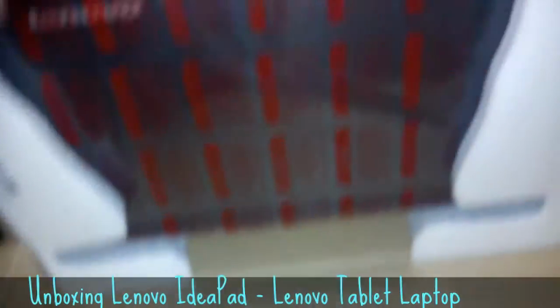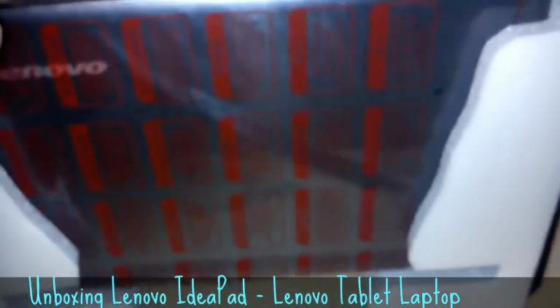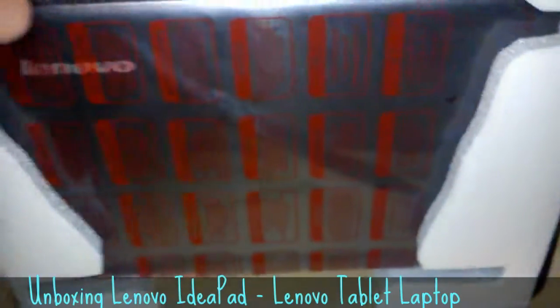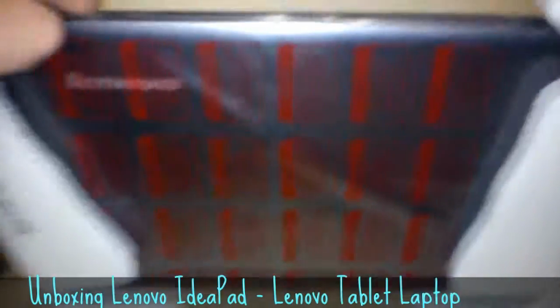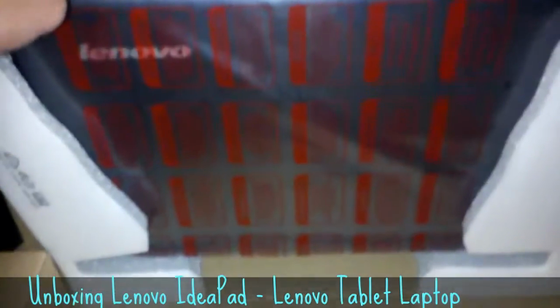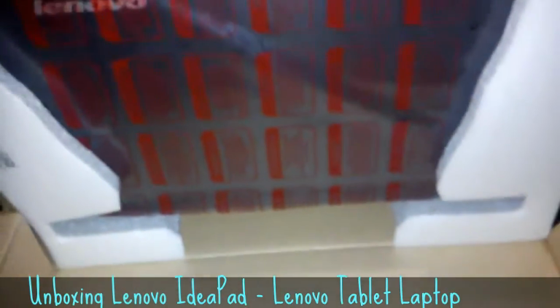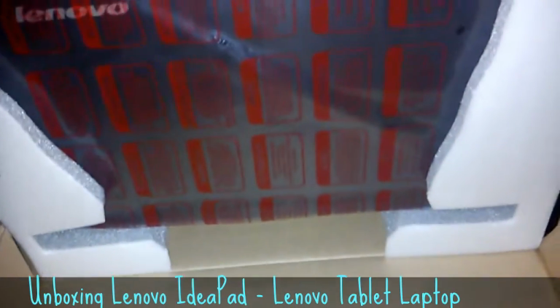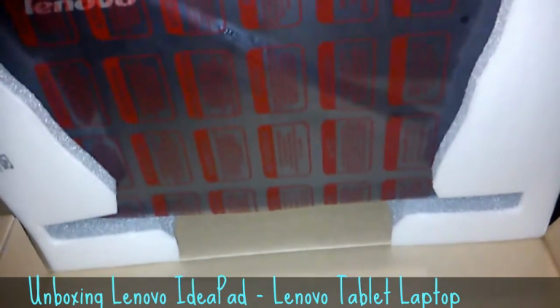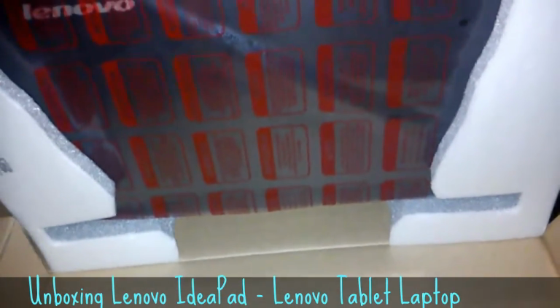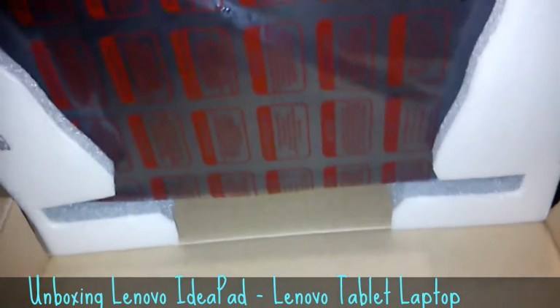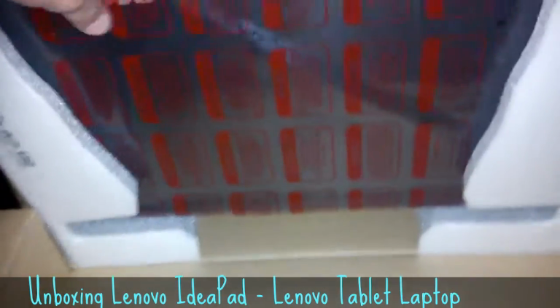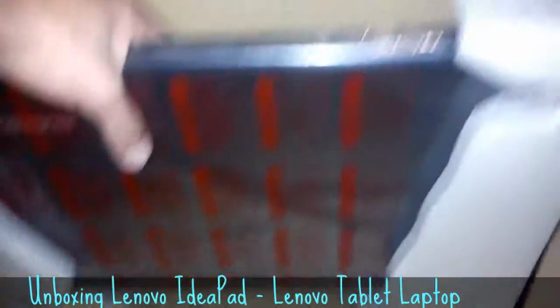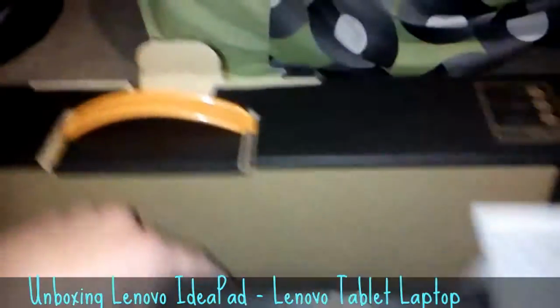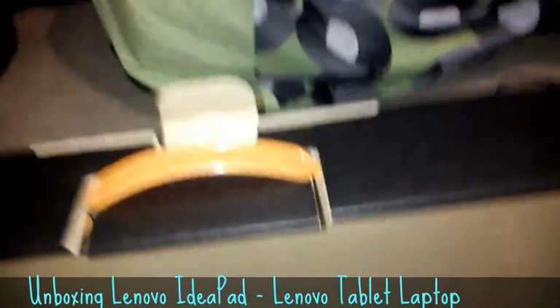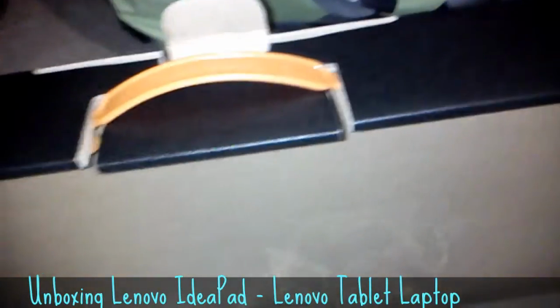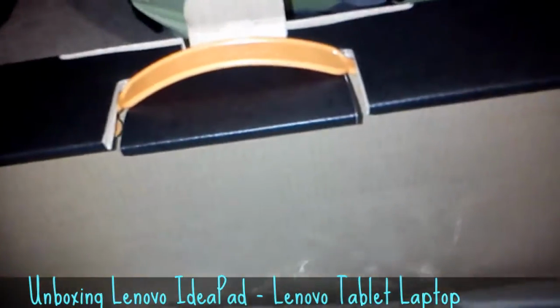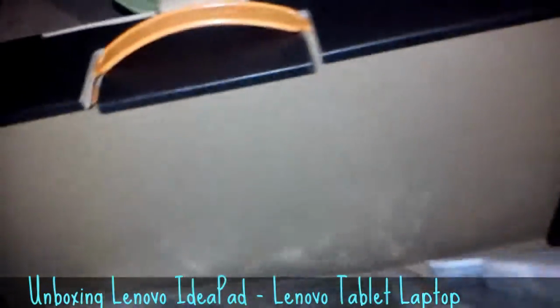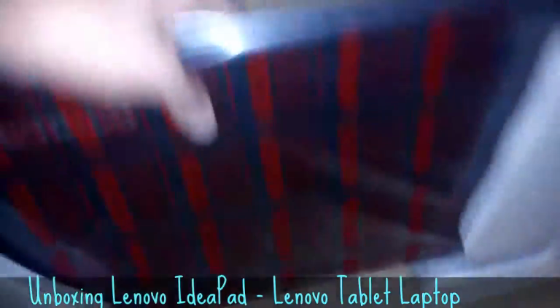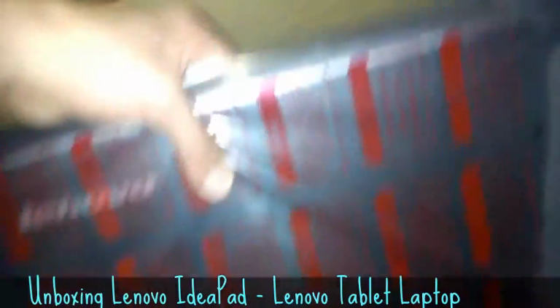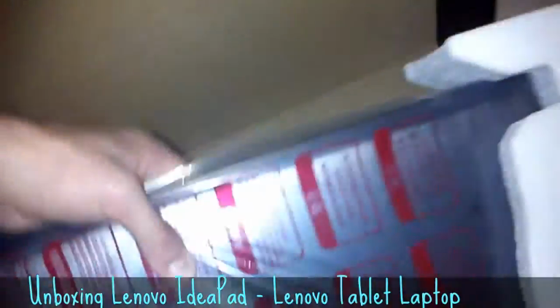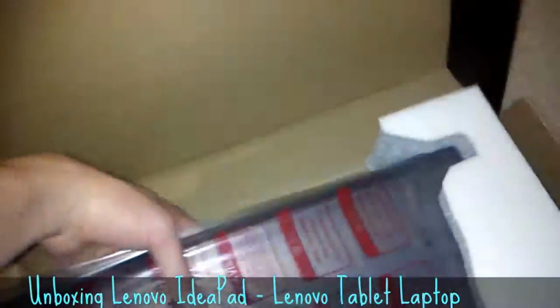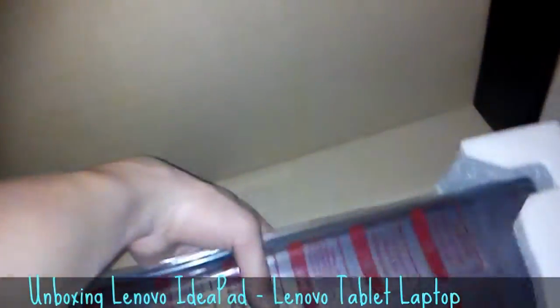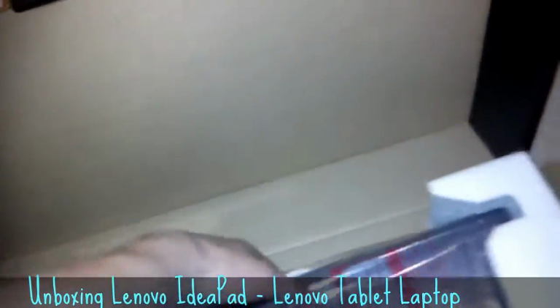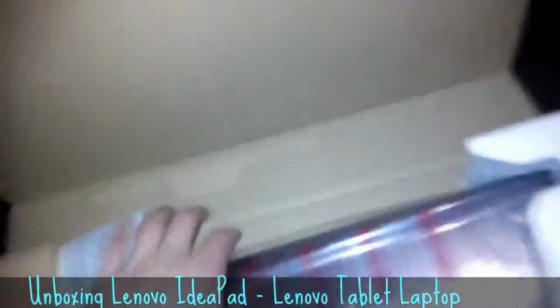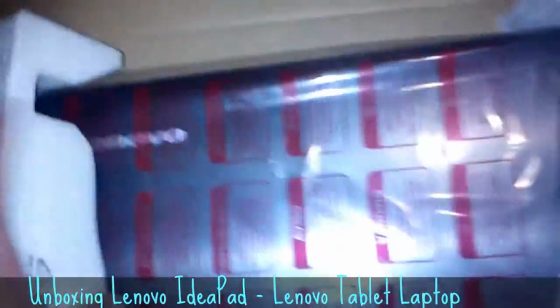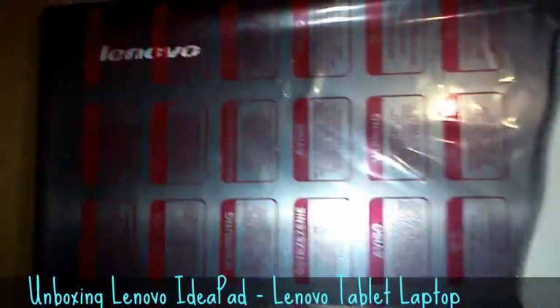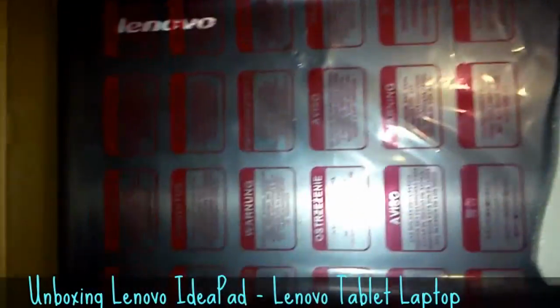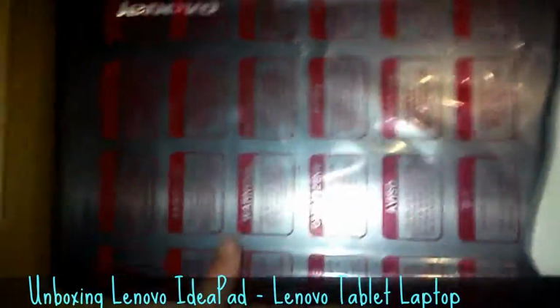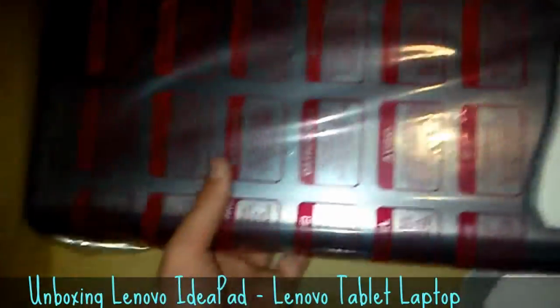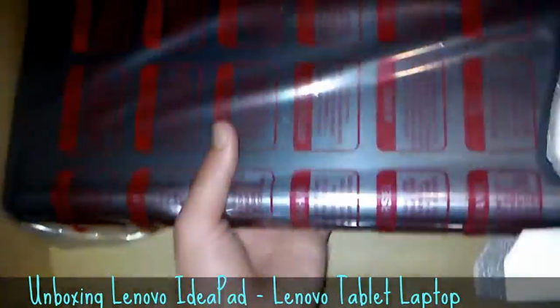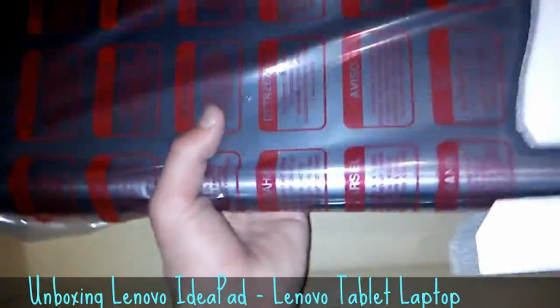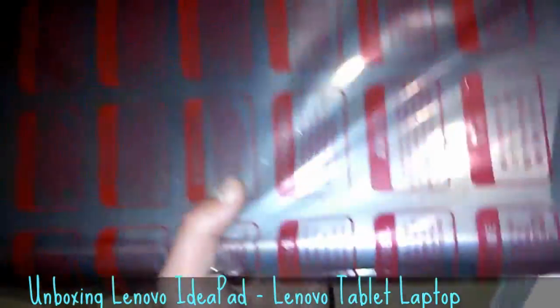It has, I think, 6 gigs of RAM, terabyte hard drive. It's pretty good. It's actually pretty nice. It's pretty light, I guess. It feels nice.